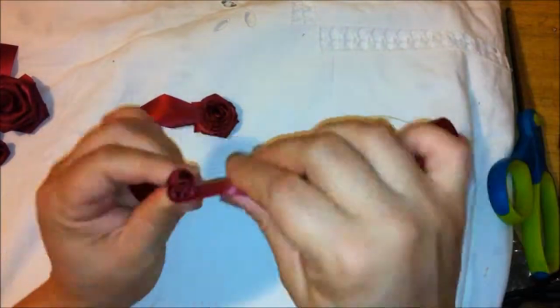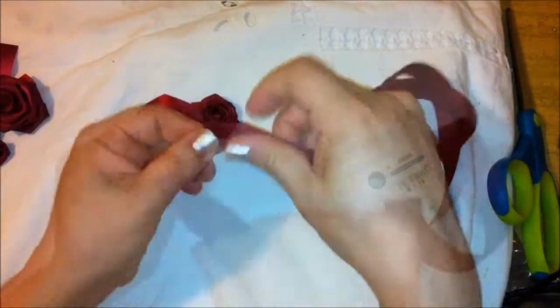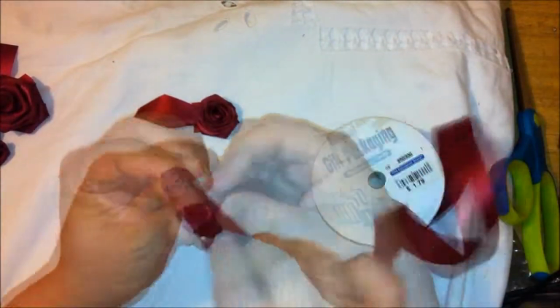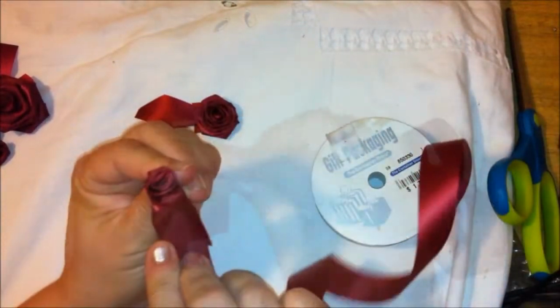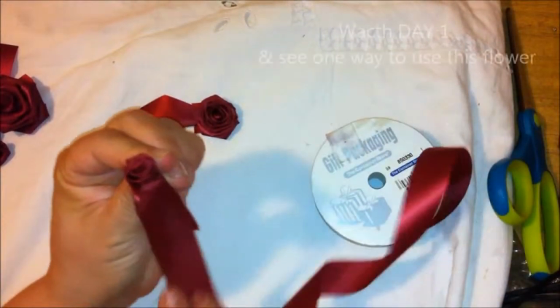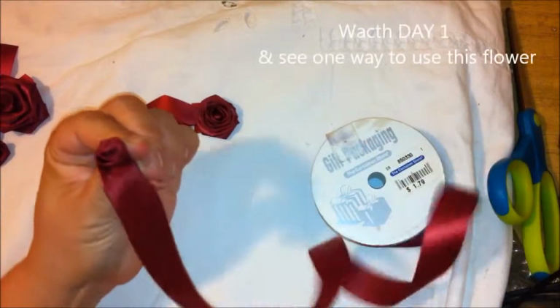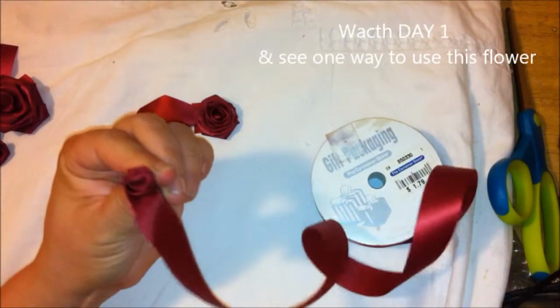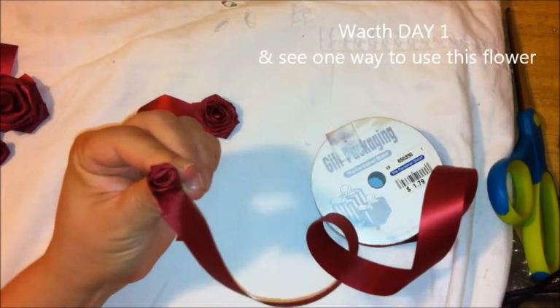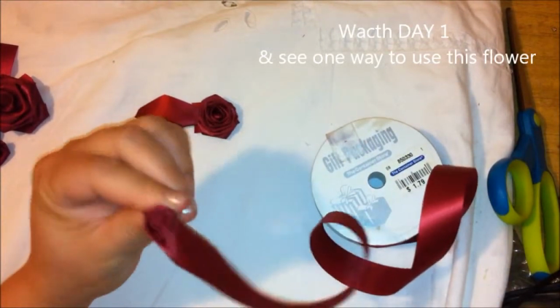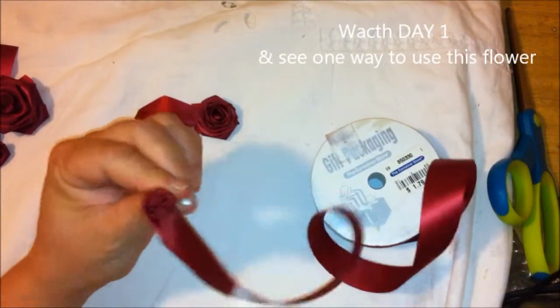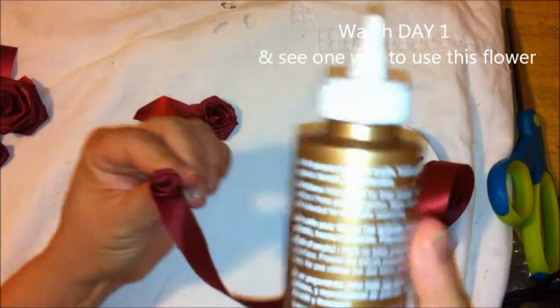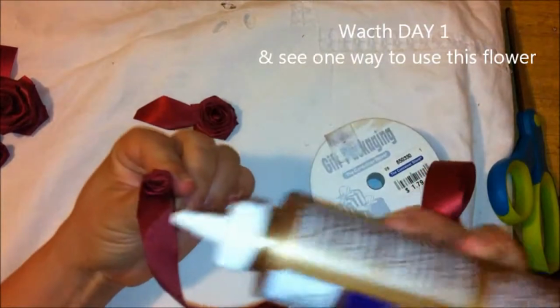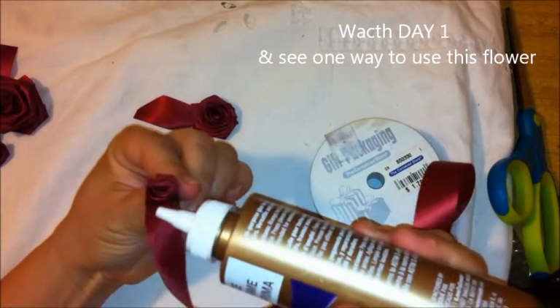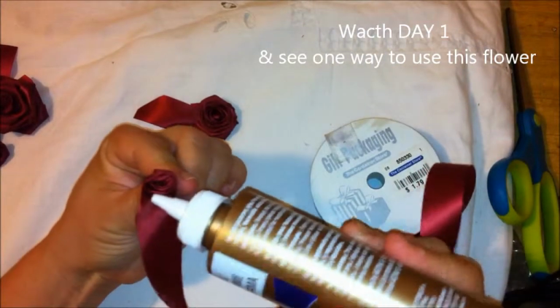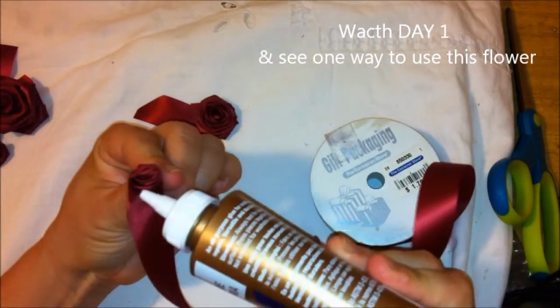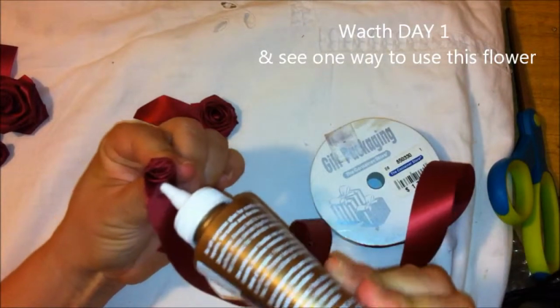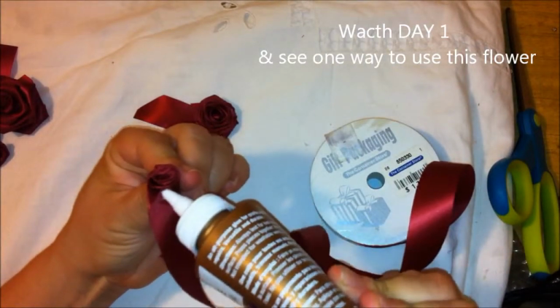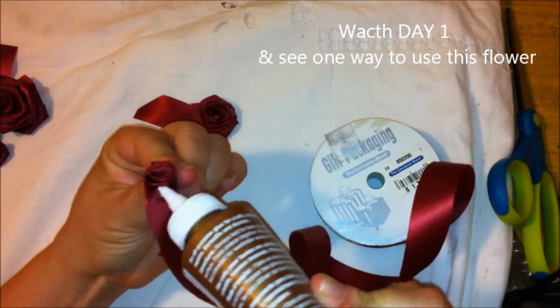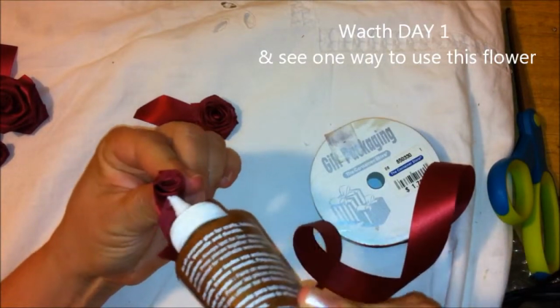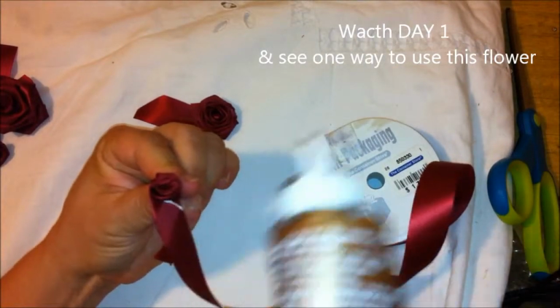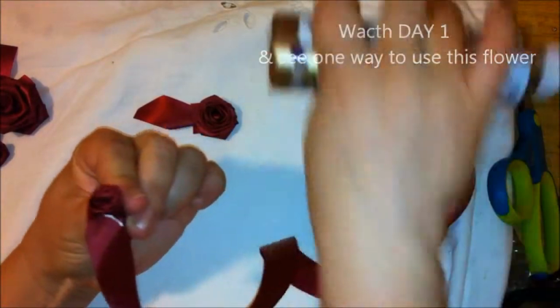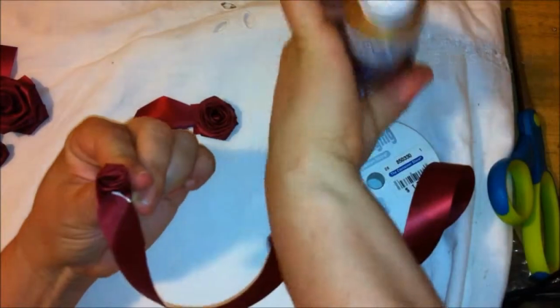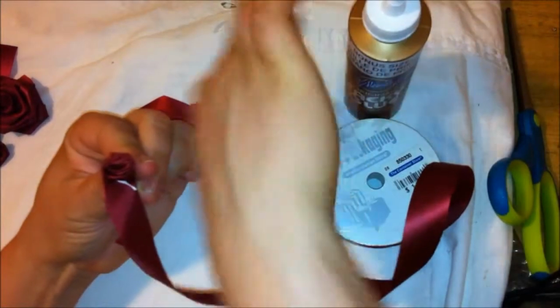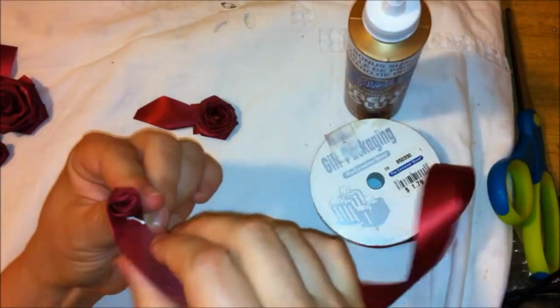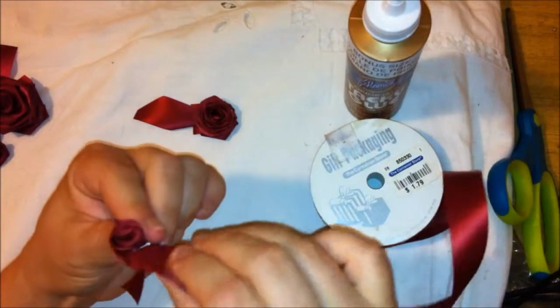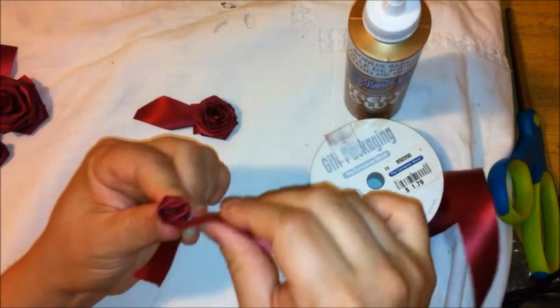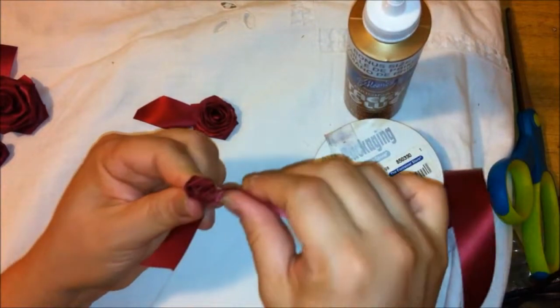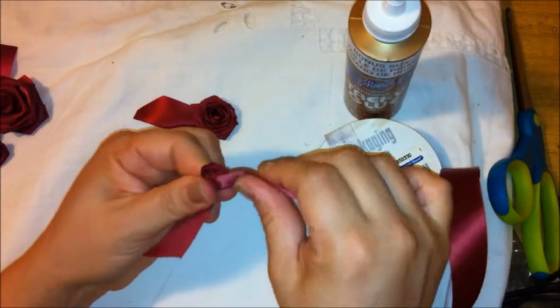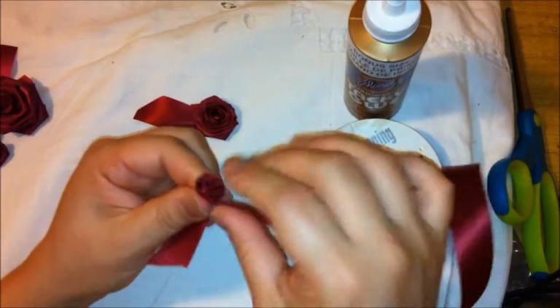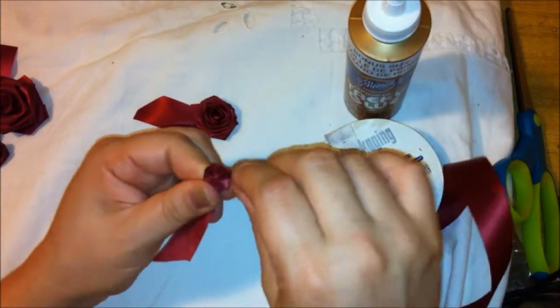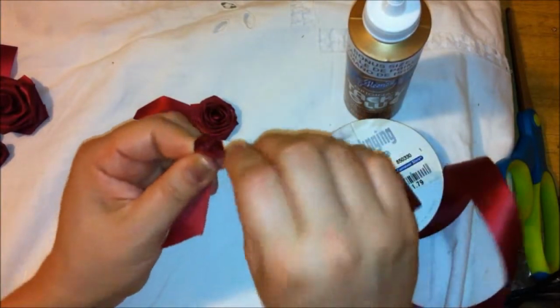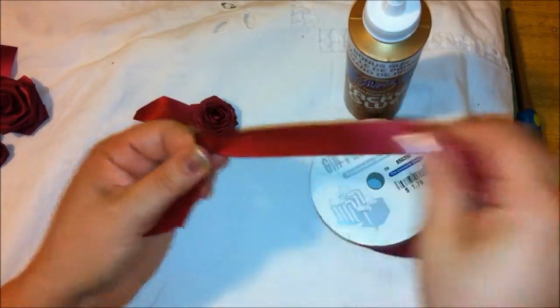Now what you may have to do is add a little bit of glue, just to have it stay in place. I add a little dab so that way it'll stay right there.